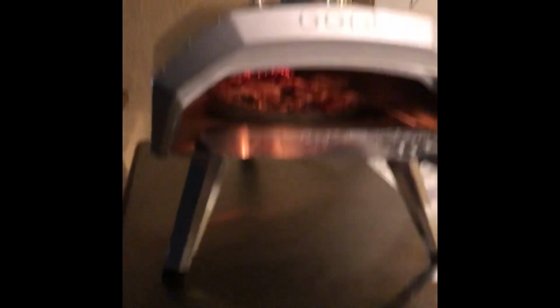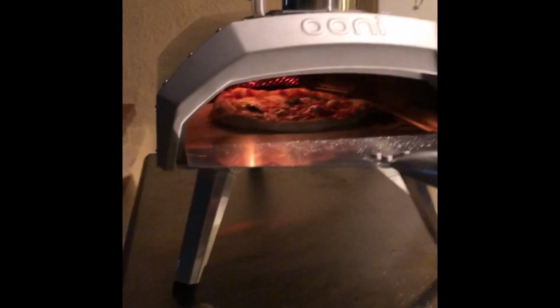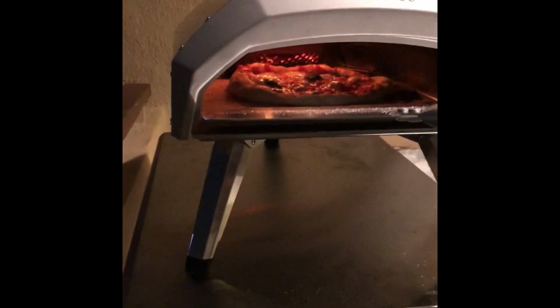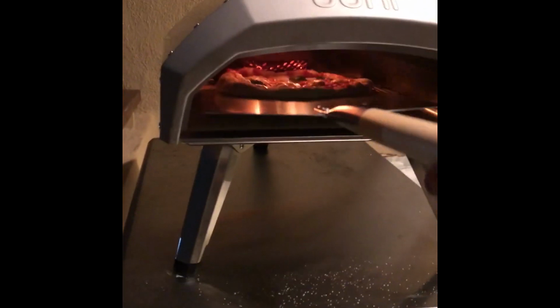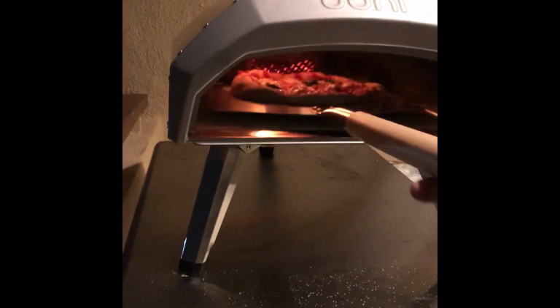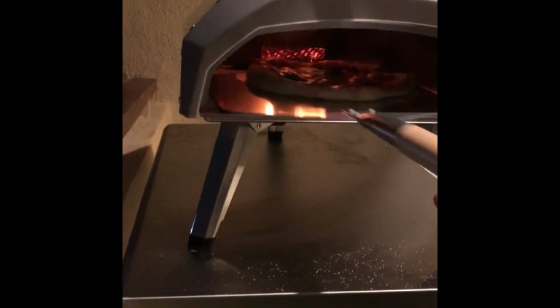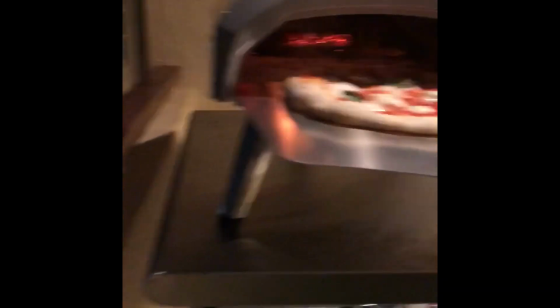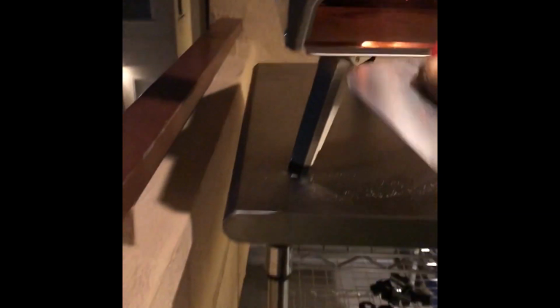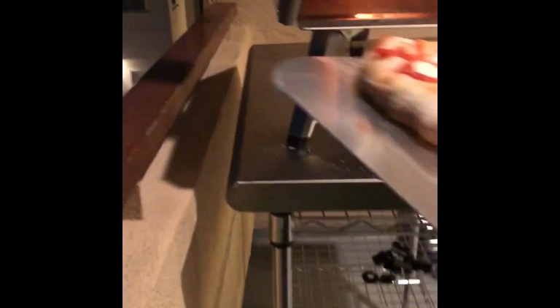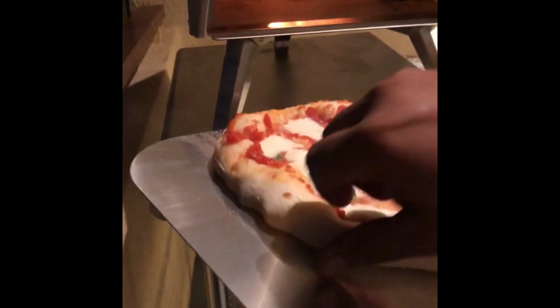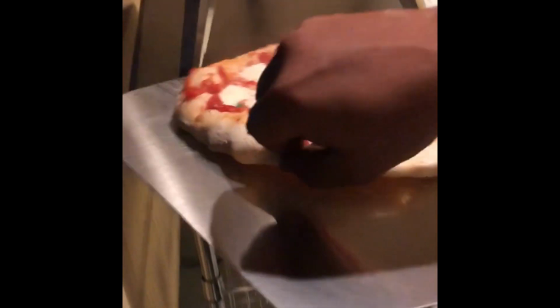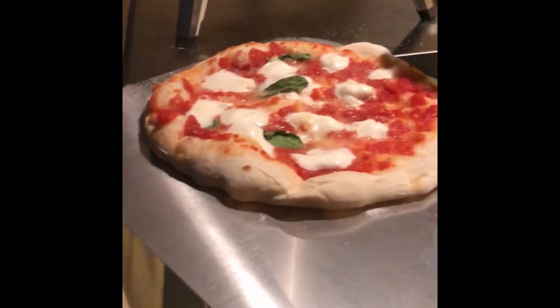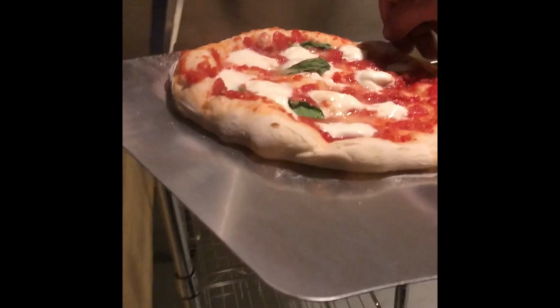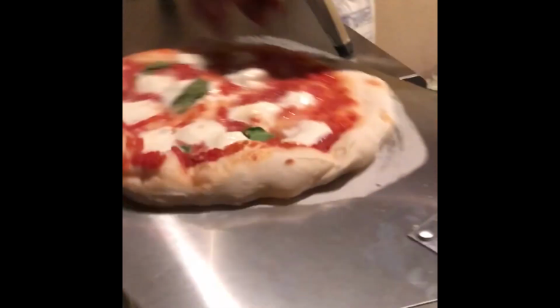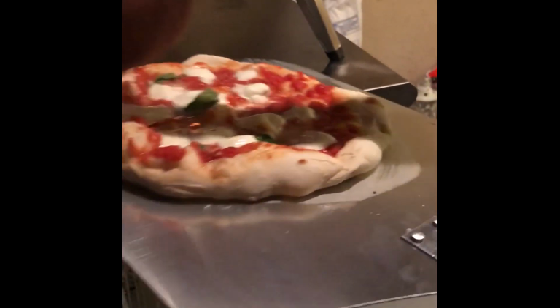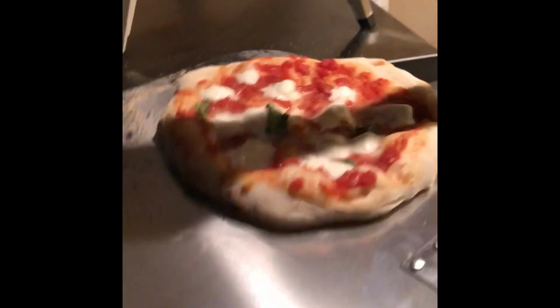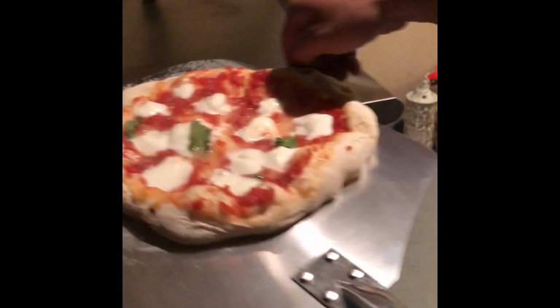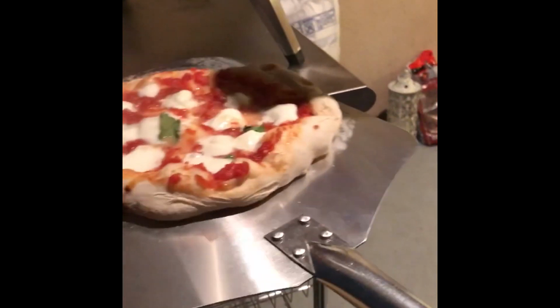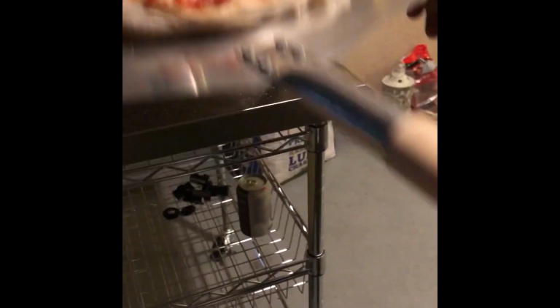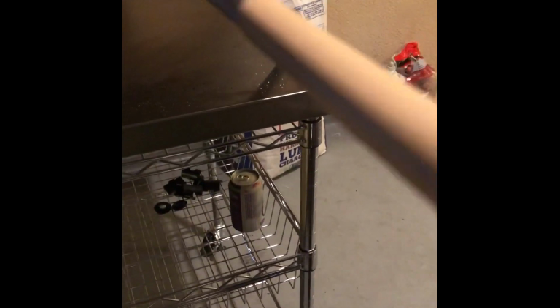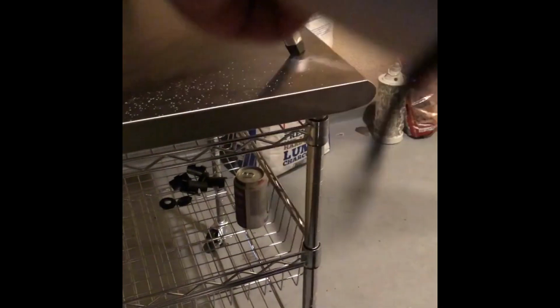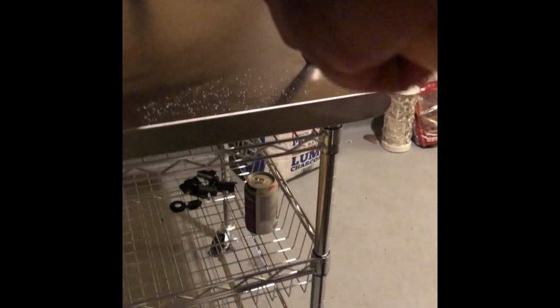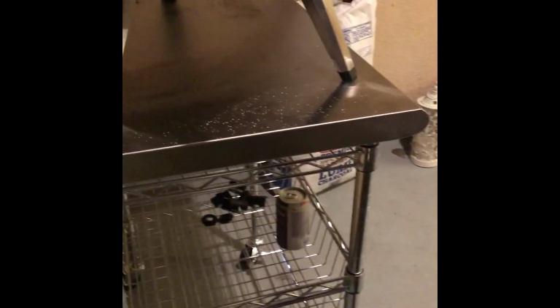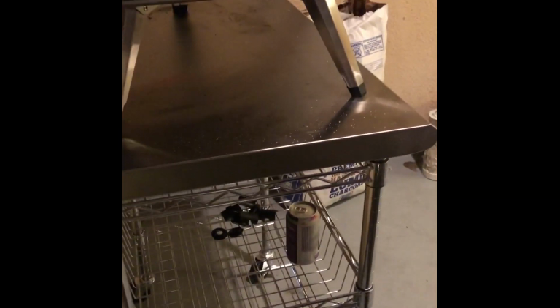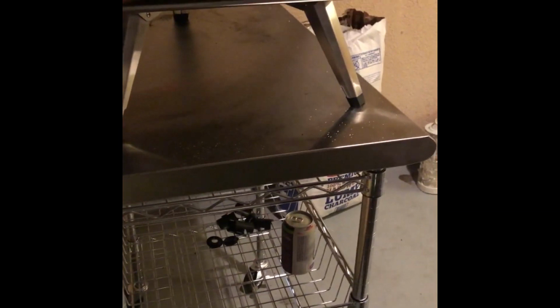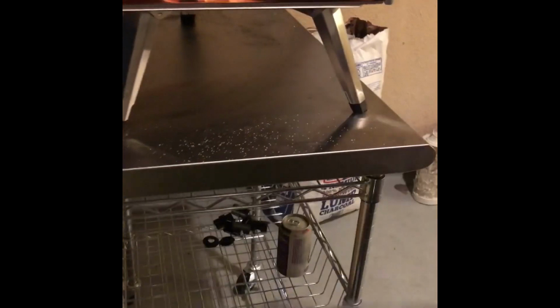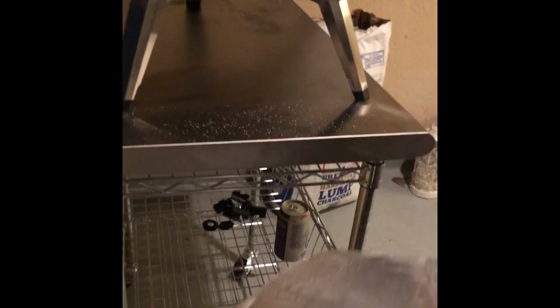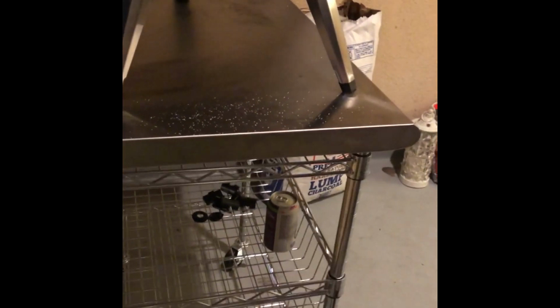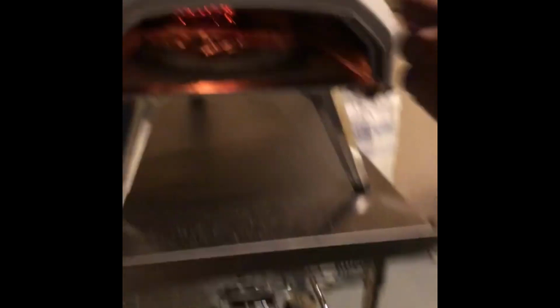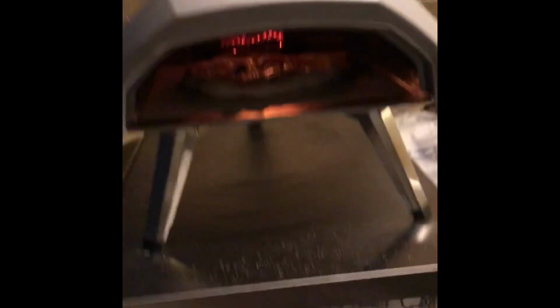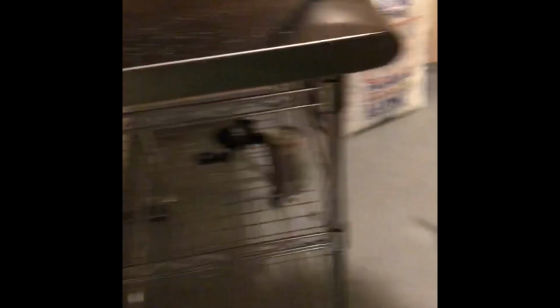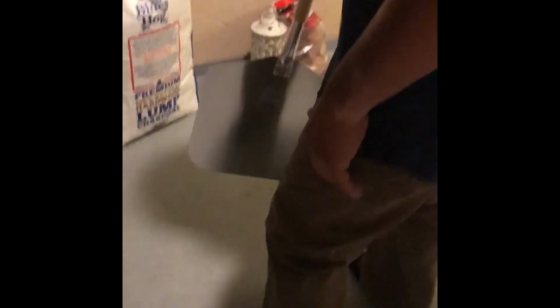This is us turning the pizza. You can see that tiny bit of smoke. It's very easy to hand turn. Real easy. I'm just kidding, it's not that hard.